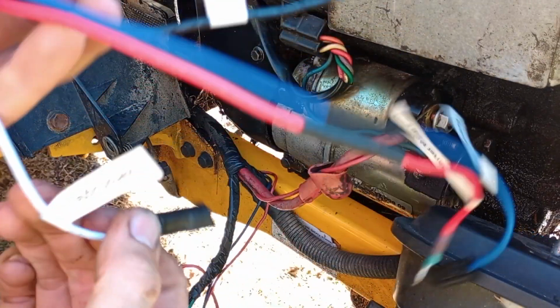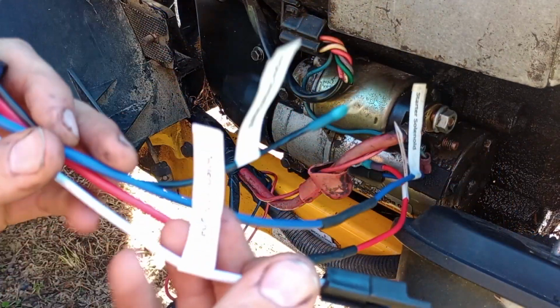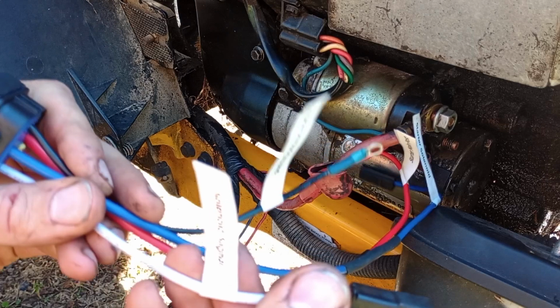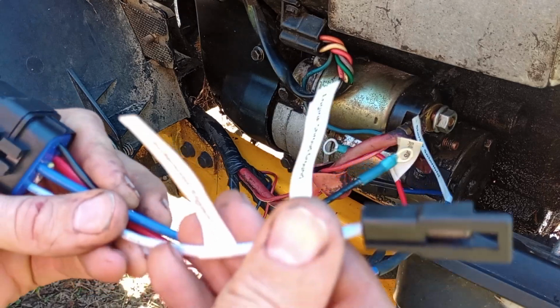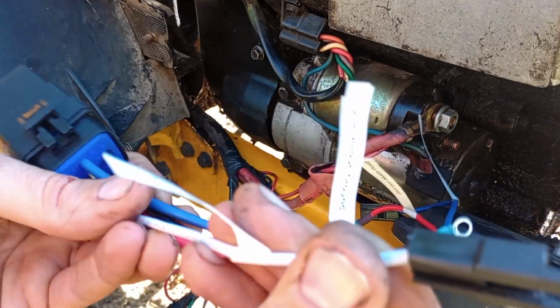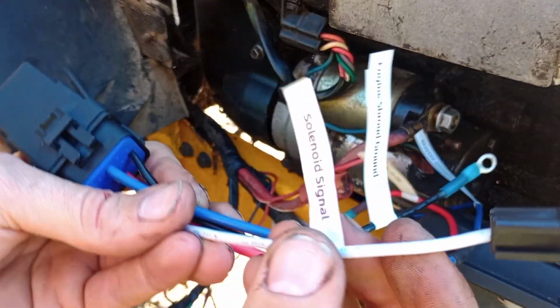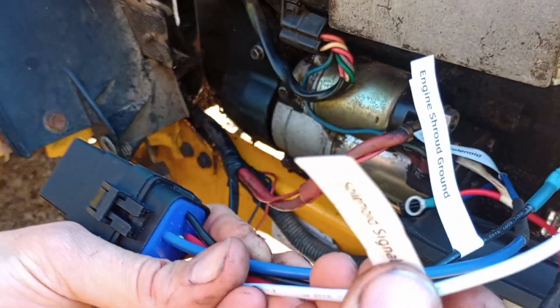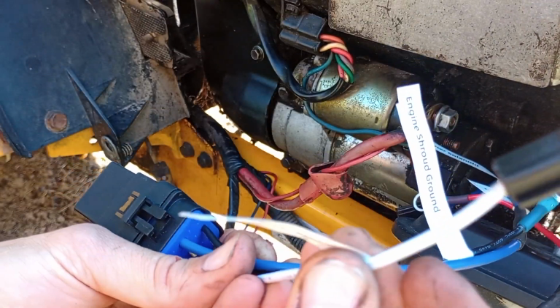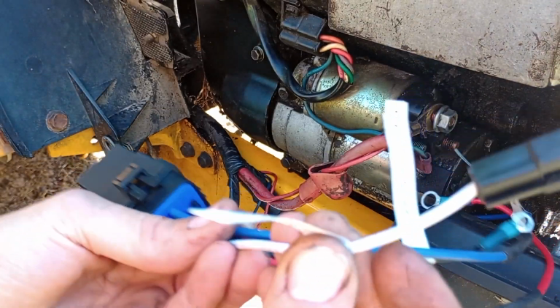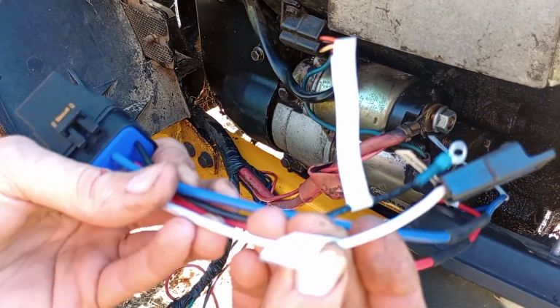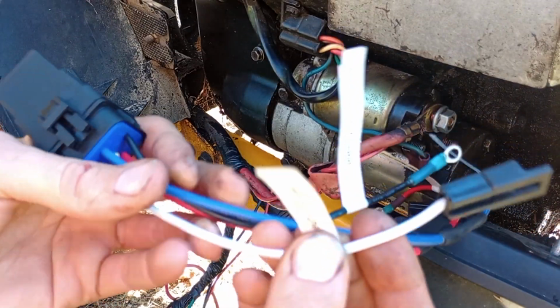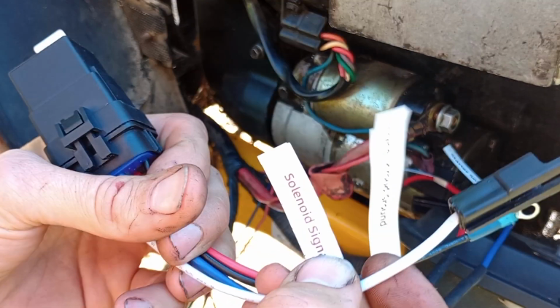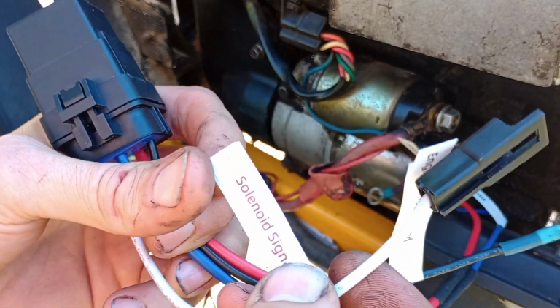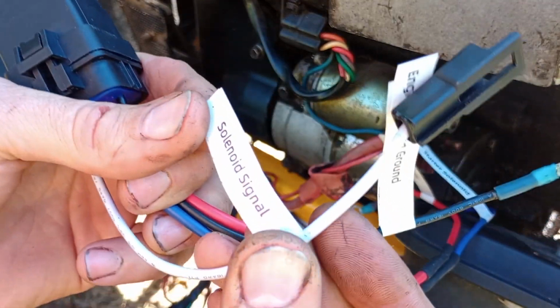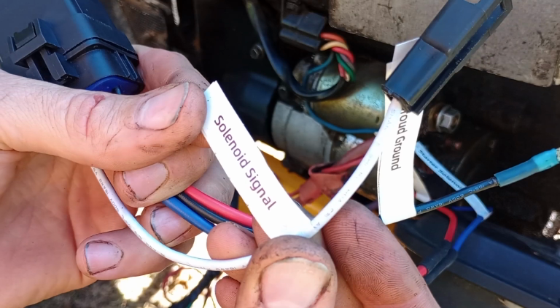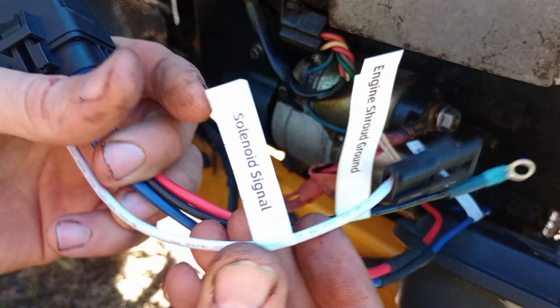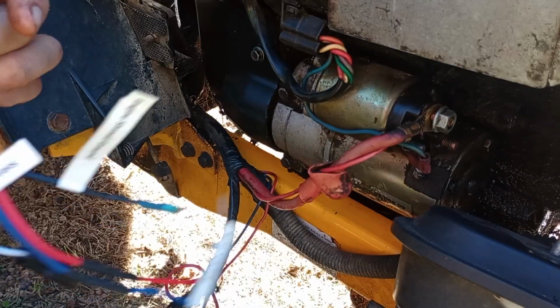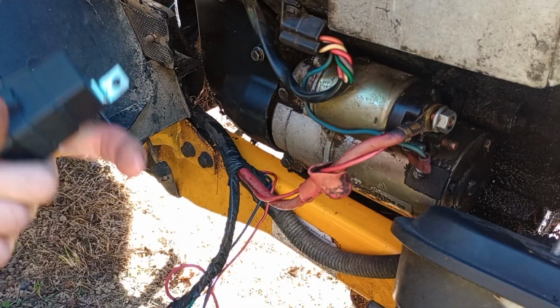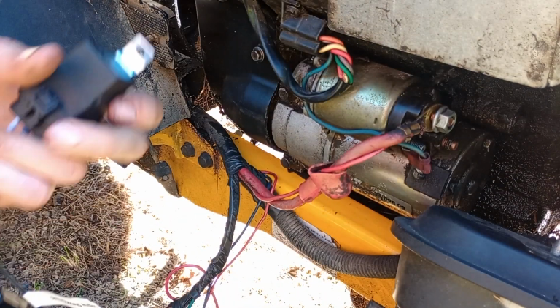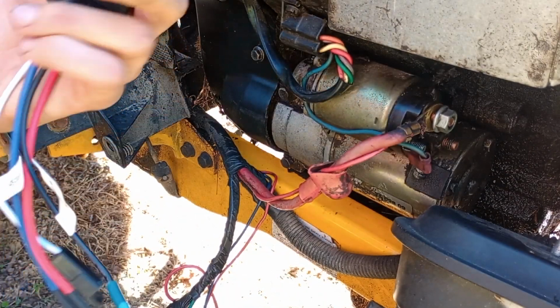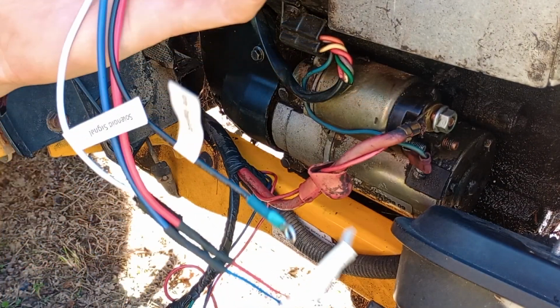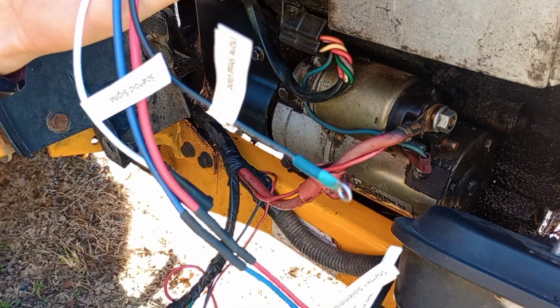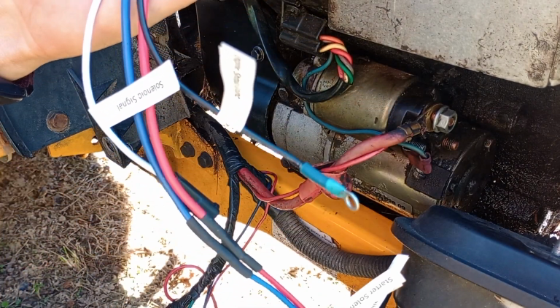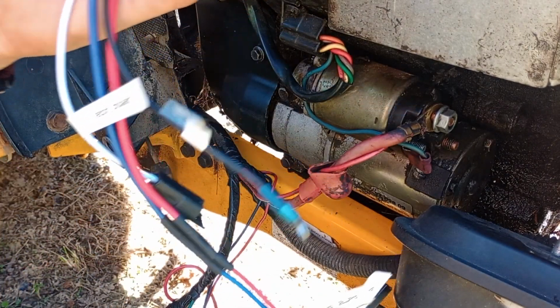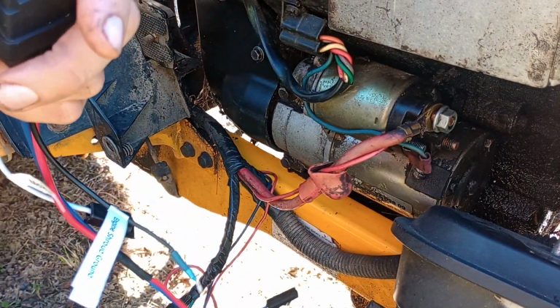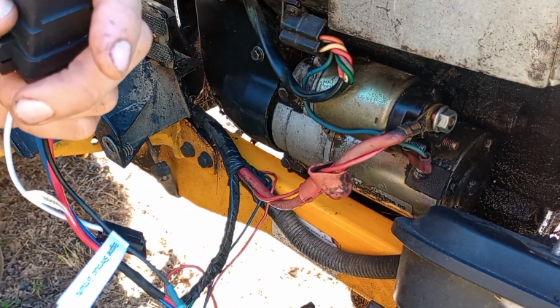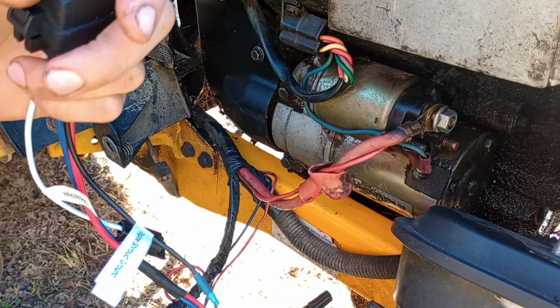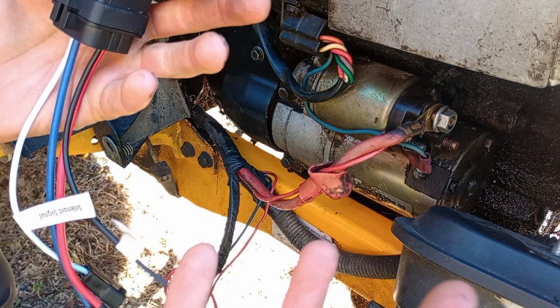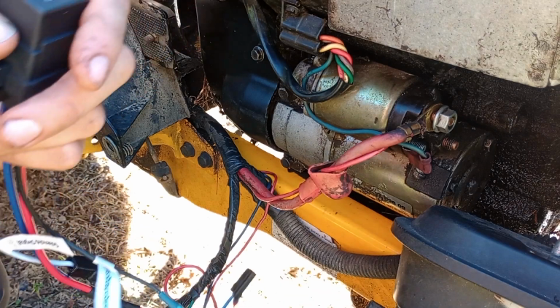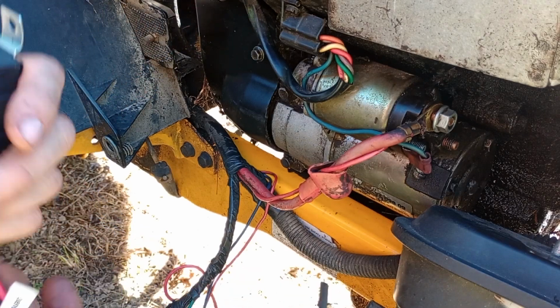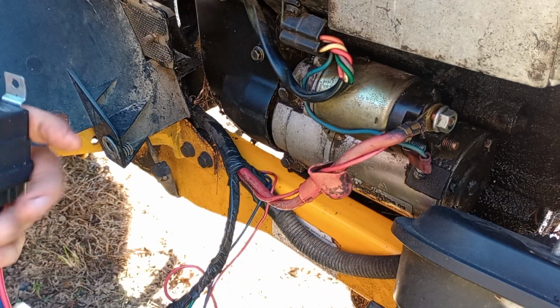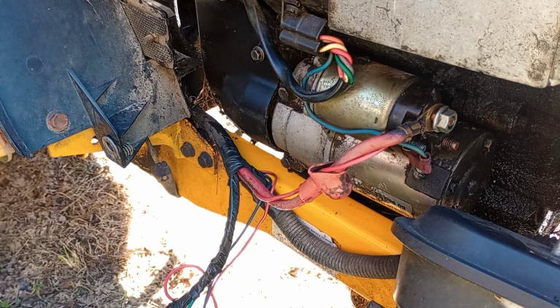And one labeled solenoid signal. You can pop these tags off if you want — they're just there to make sure that you guys know exactly what's going on.